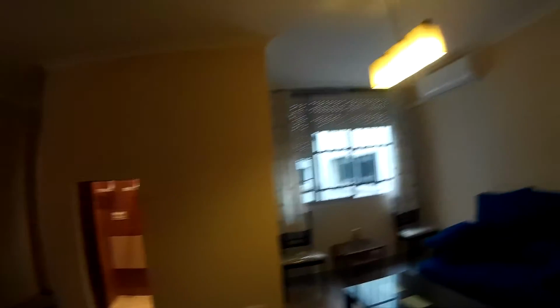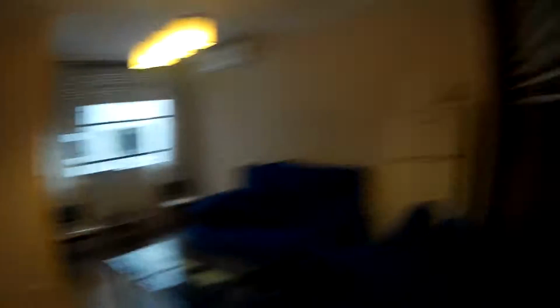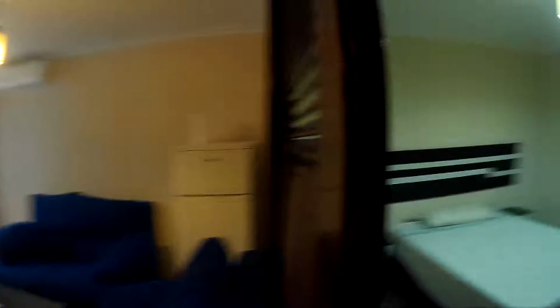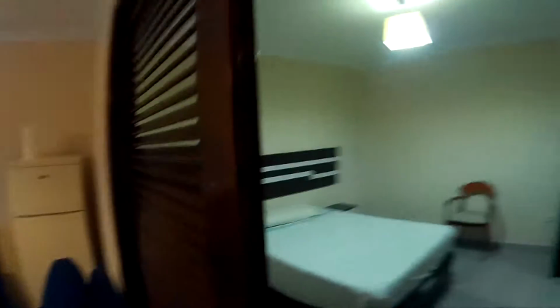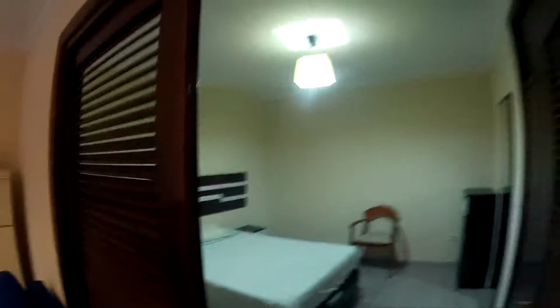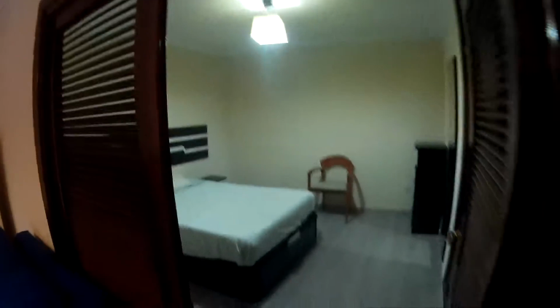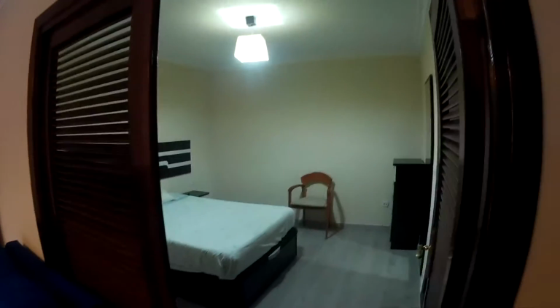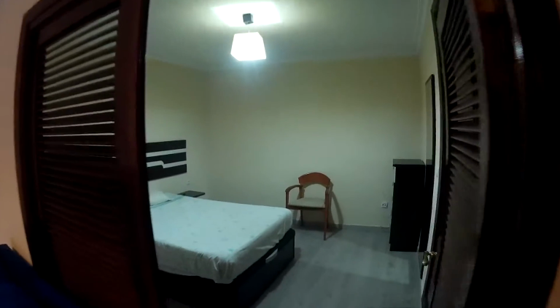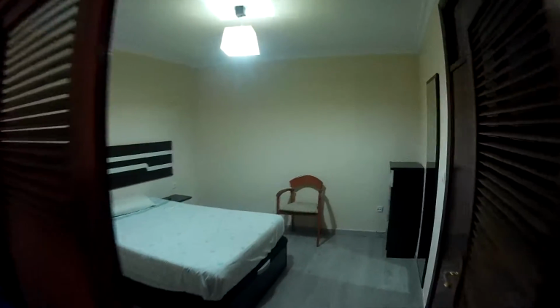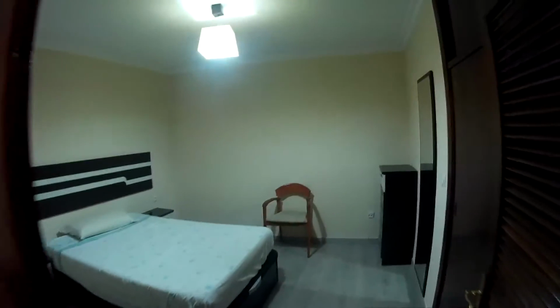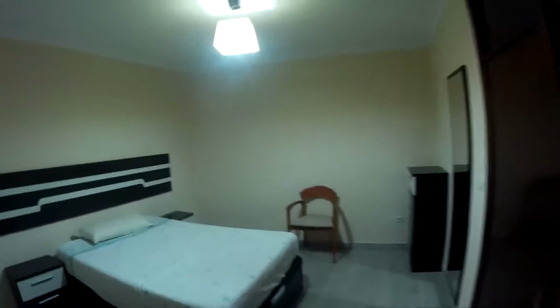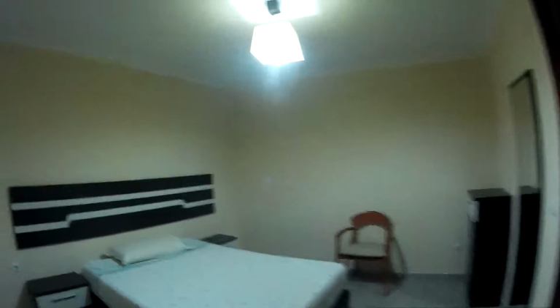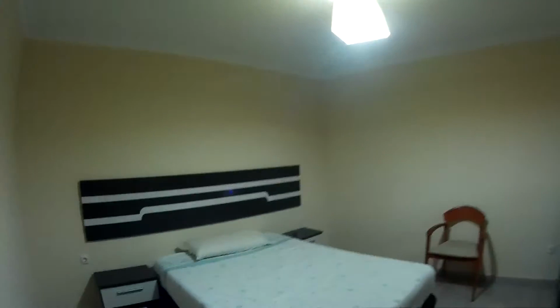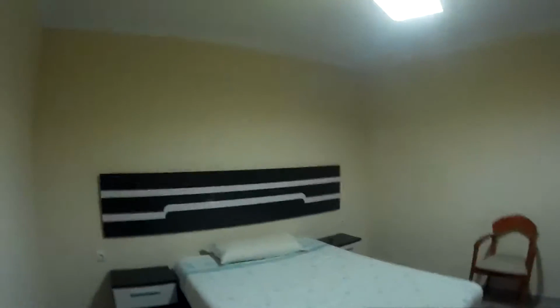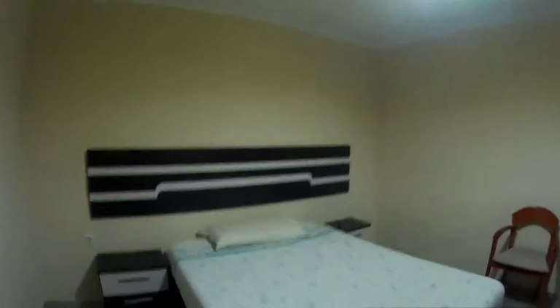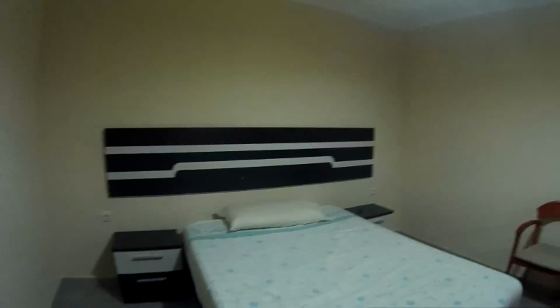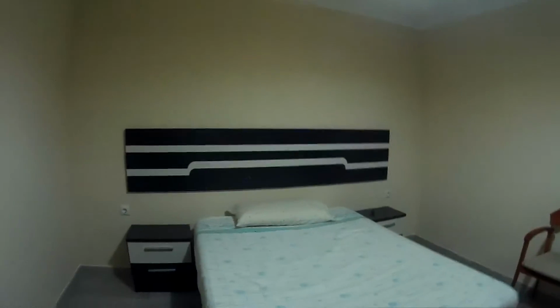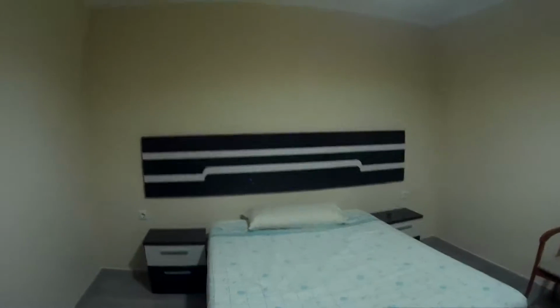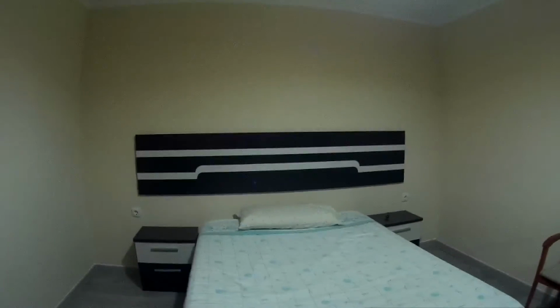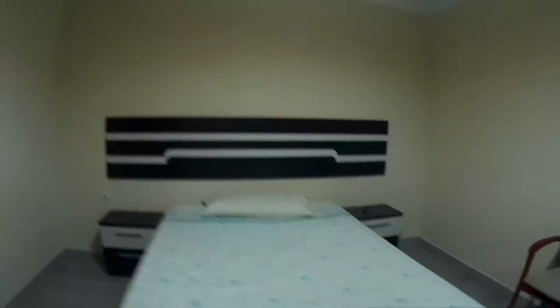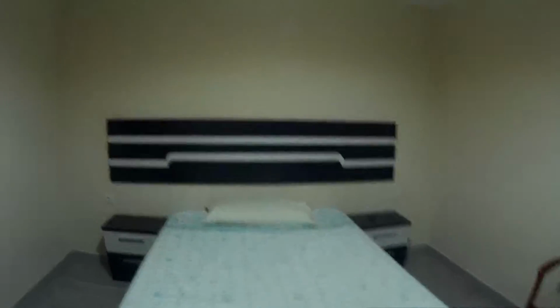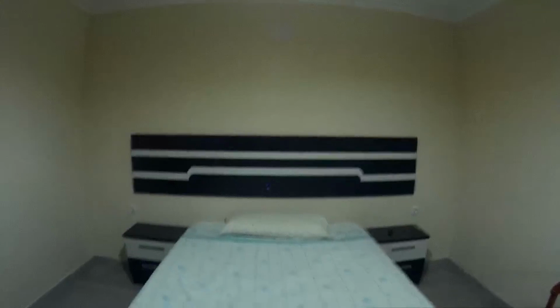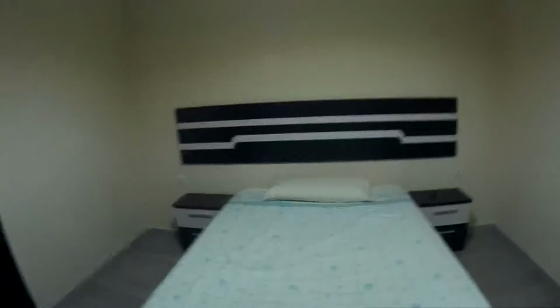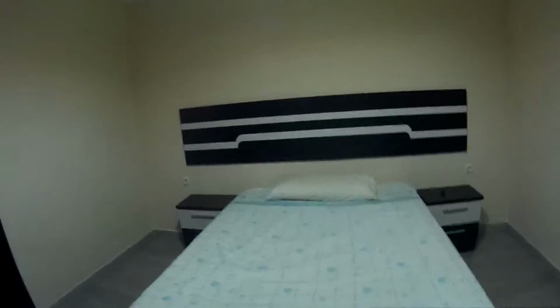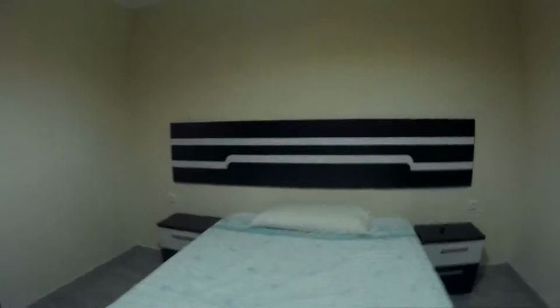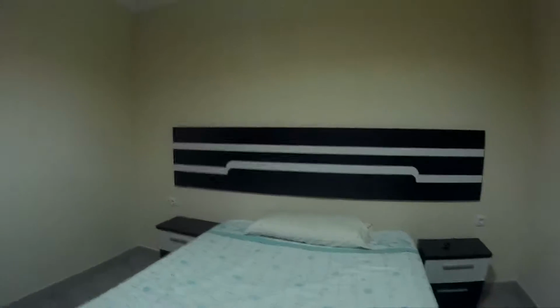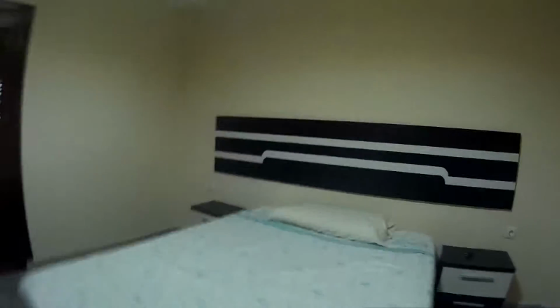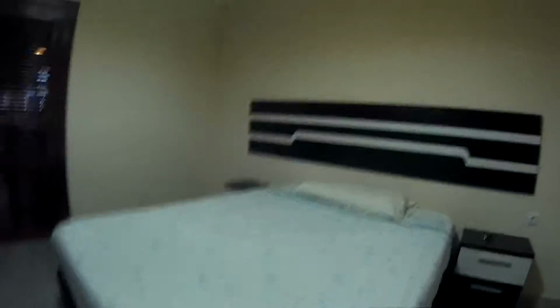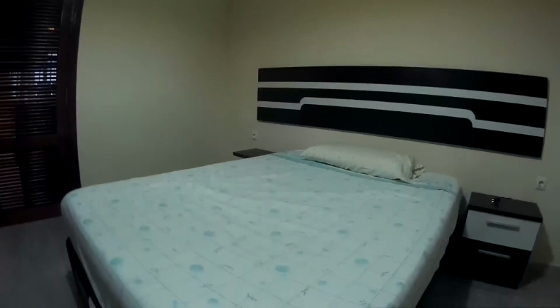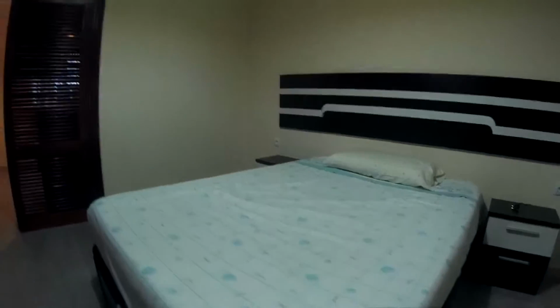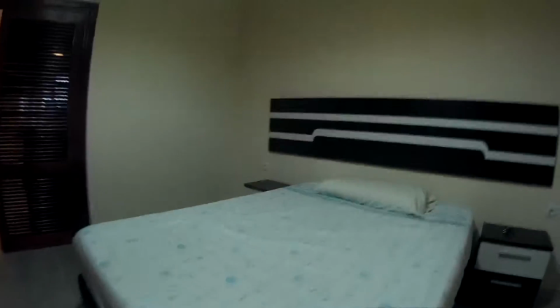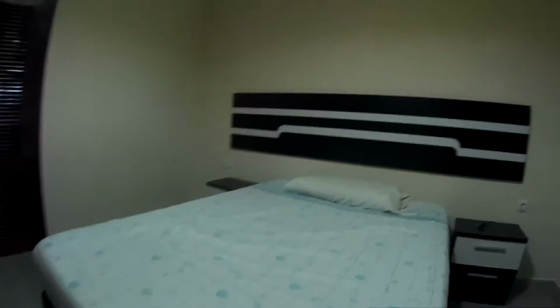We're going to get into the main — well, the only bedroom in the house. This one has a big bed.